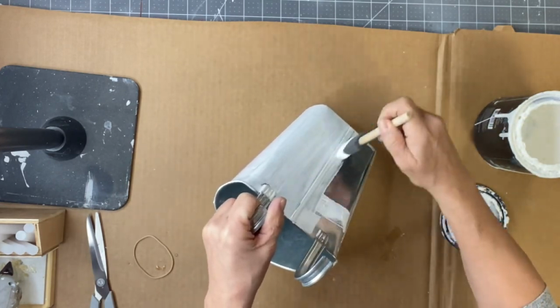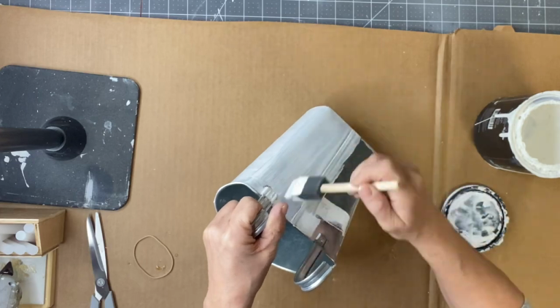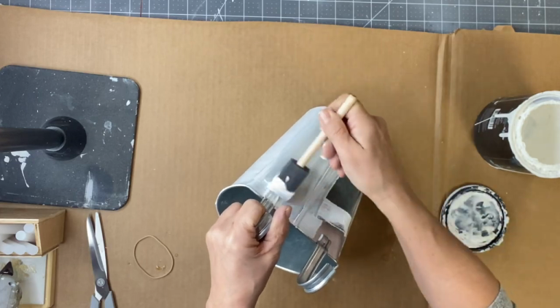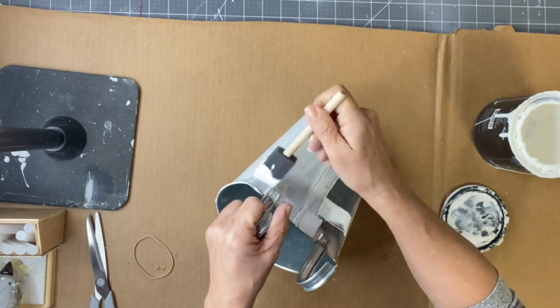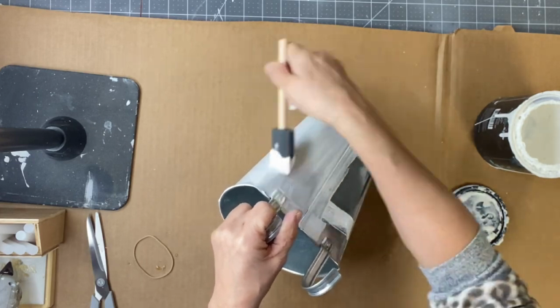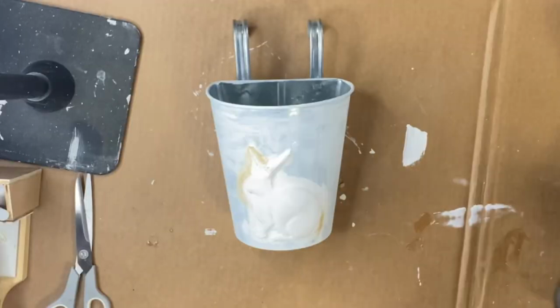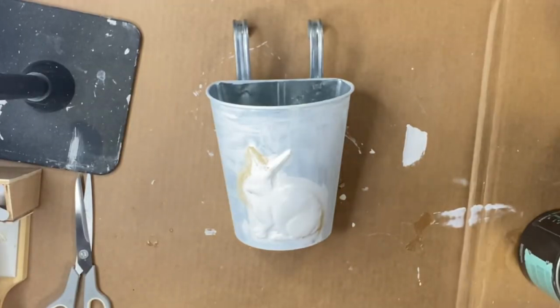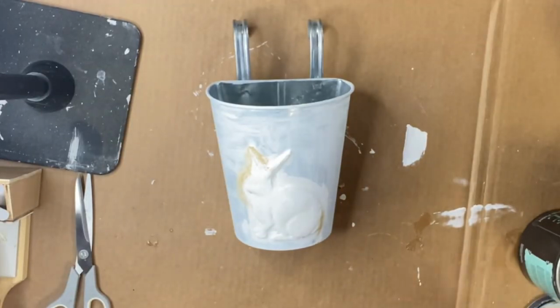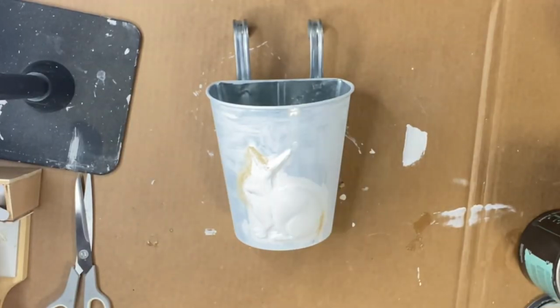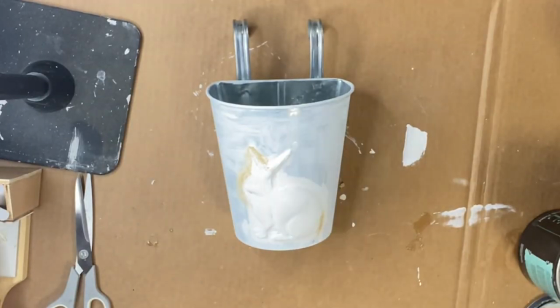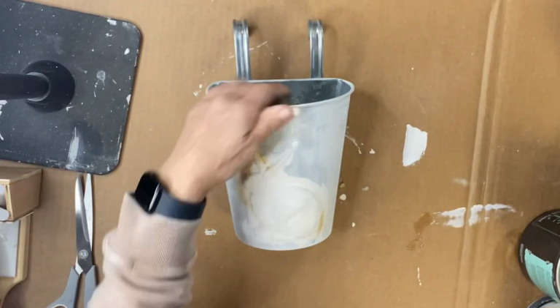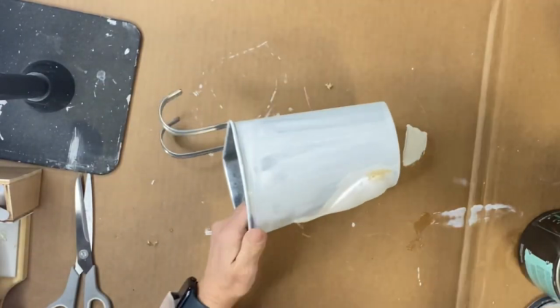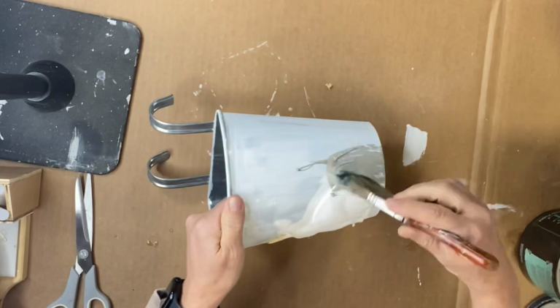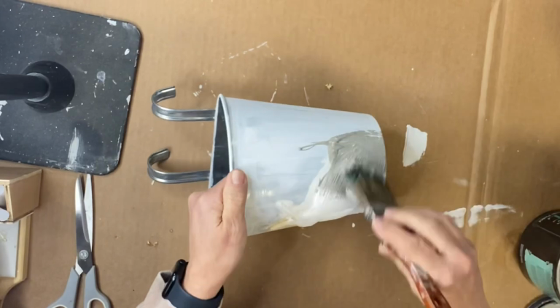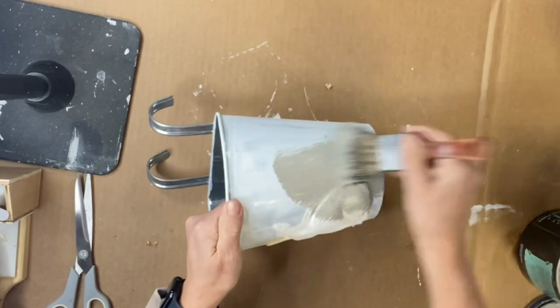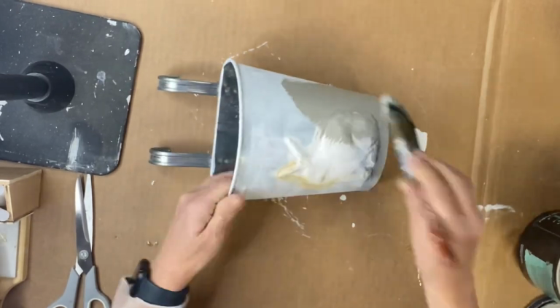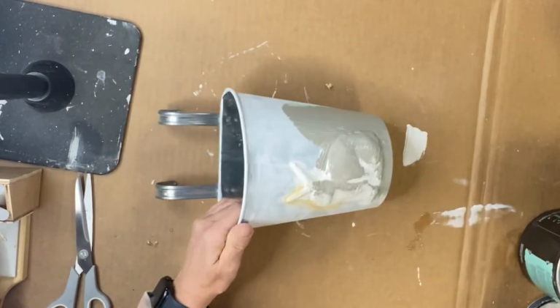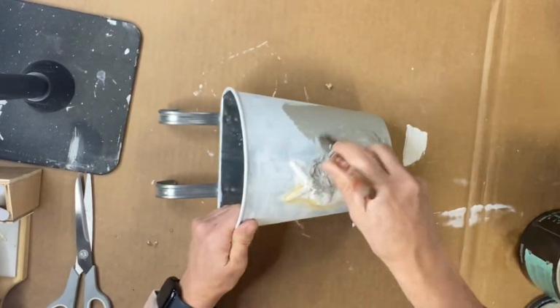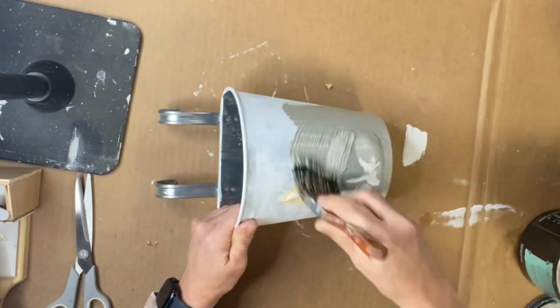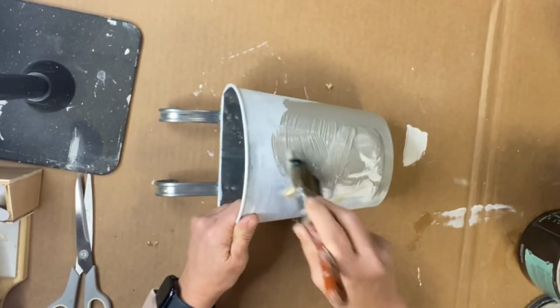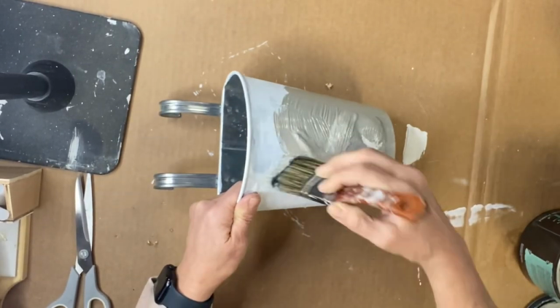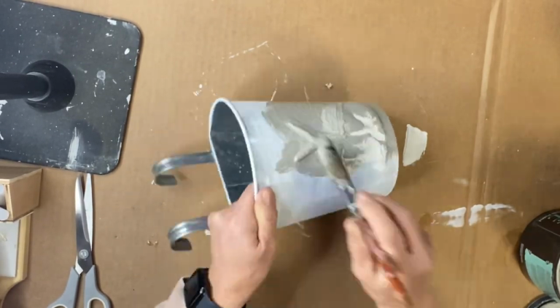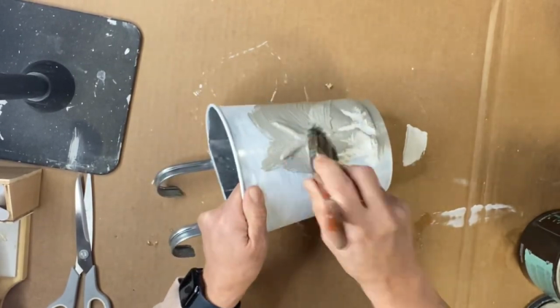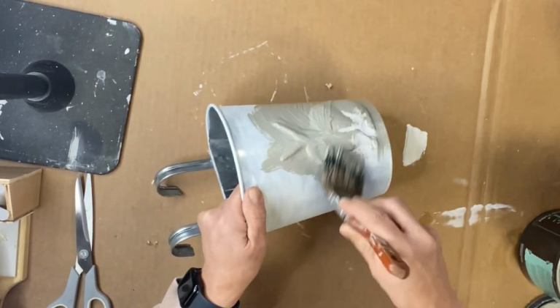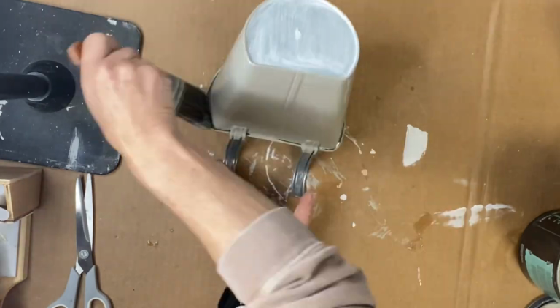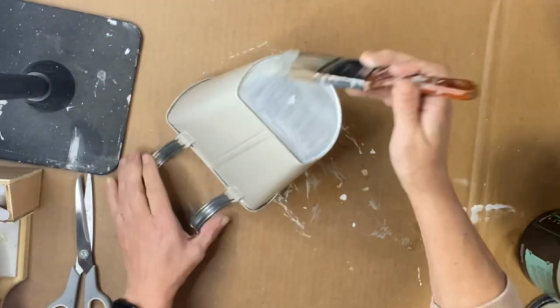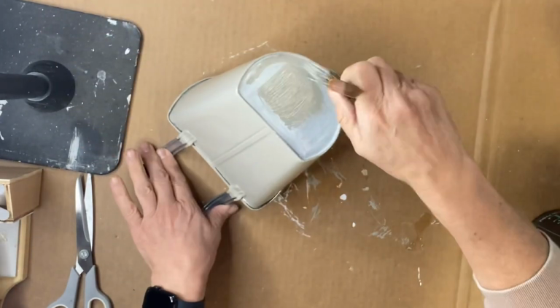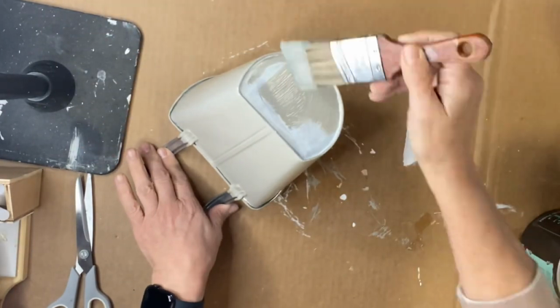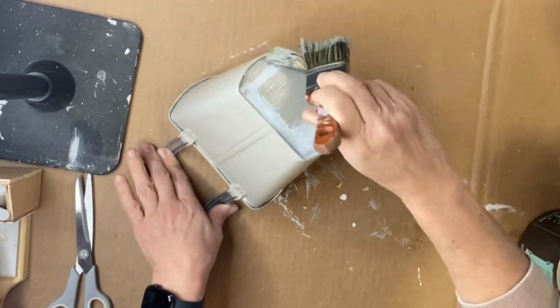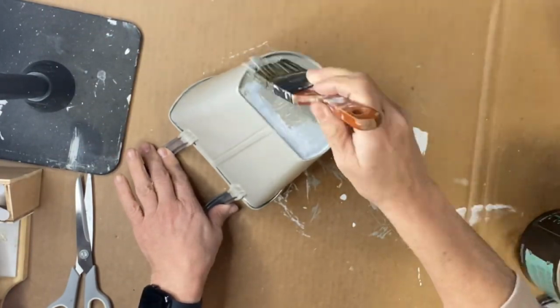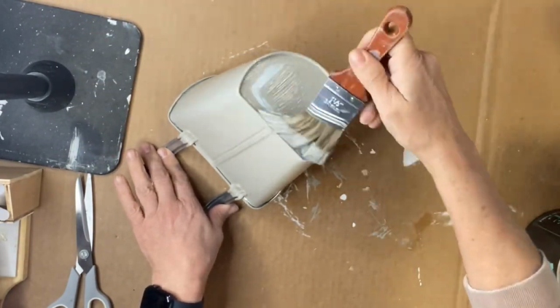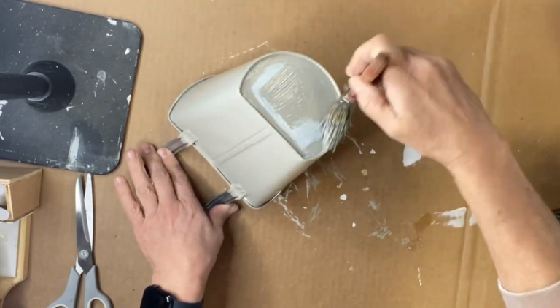So now I'm going ahead and adding my primer on my bucket and over the bunny. I'm using a Jen foam brush to apply the primer. Once that dried, I'm going to be using gray linen — it's just a nice beige.